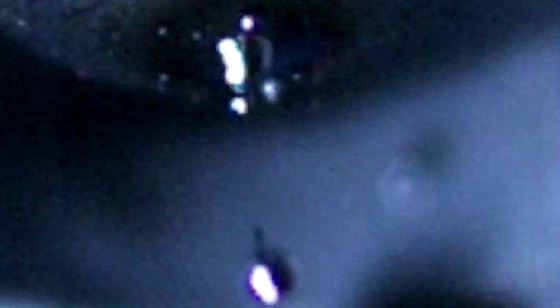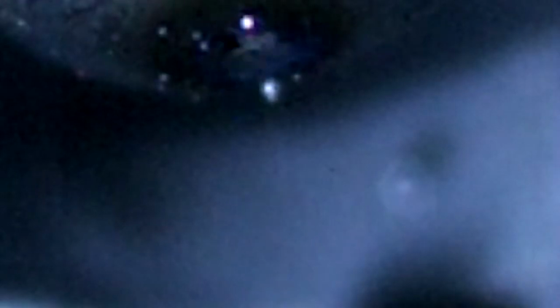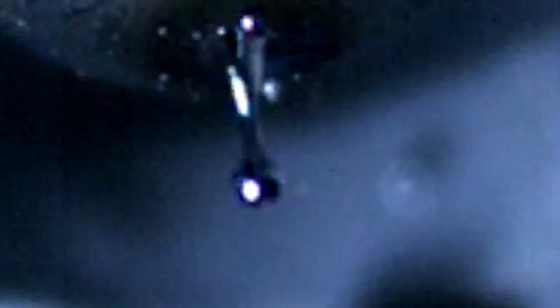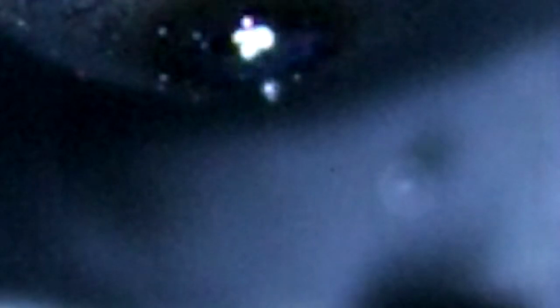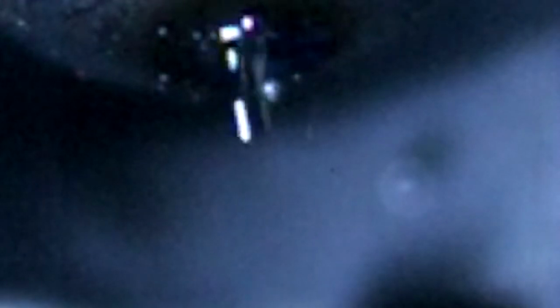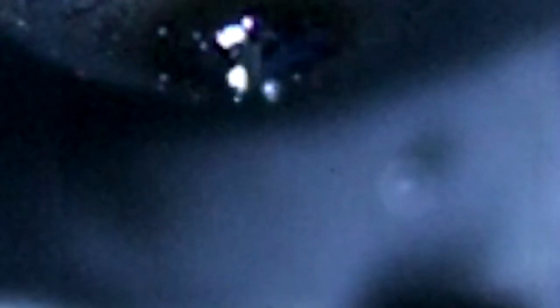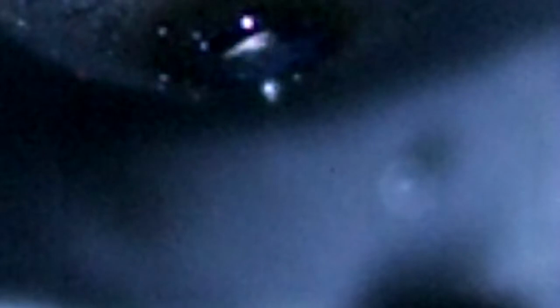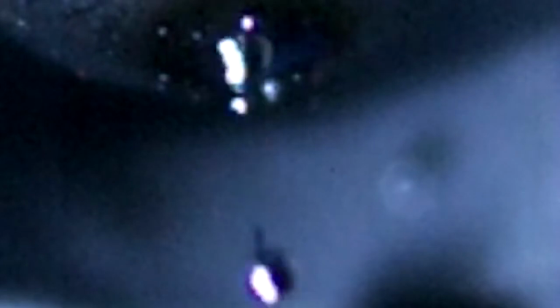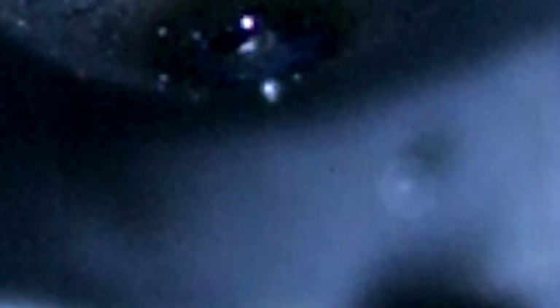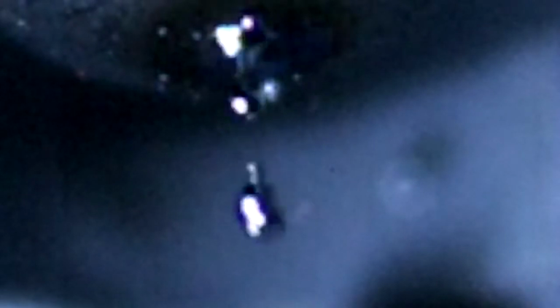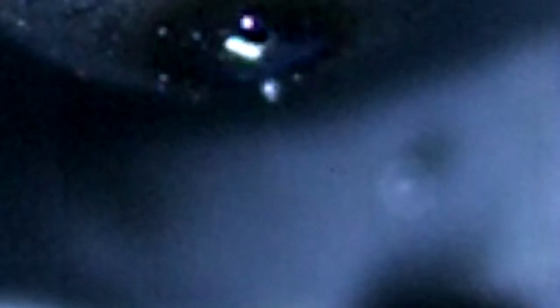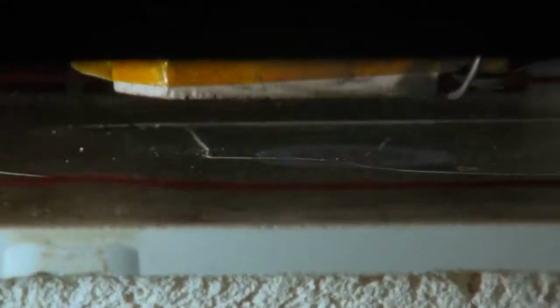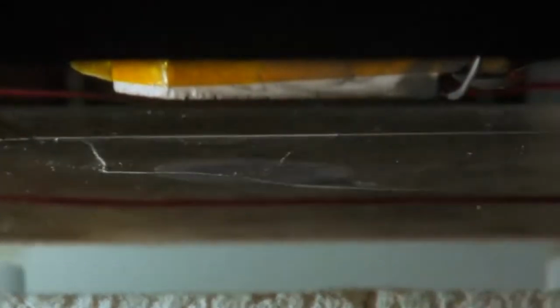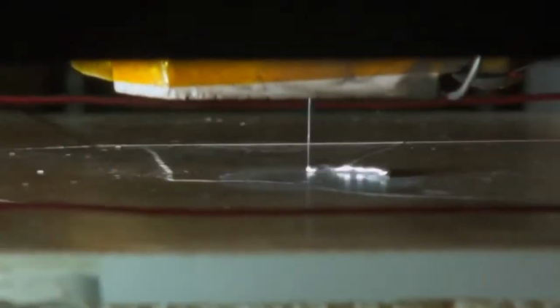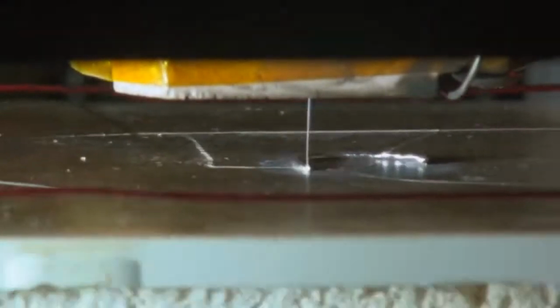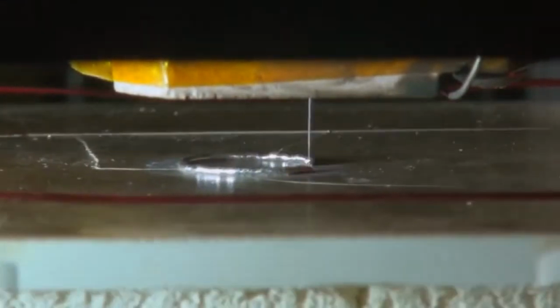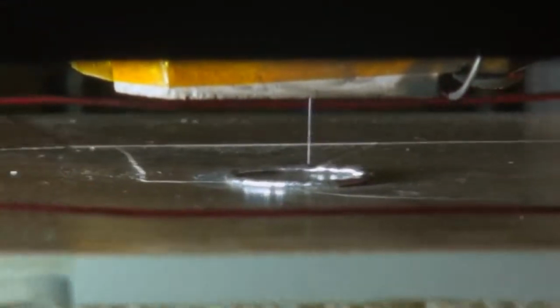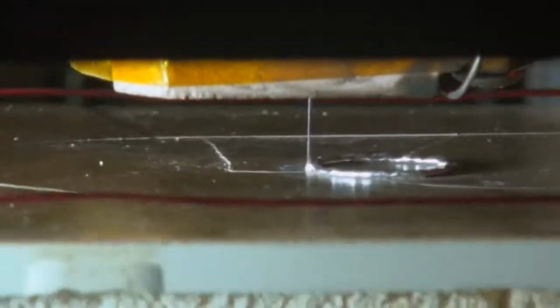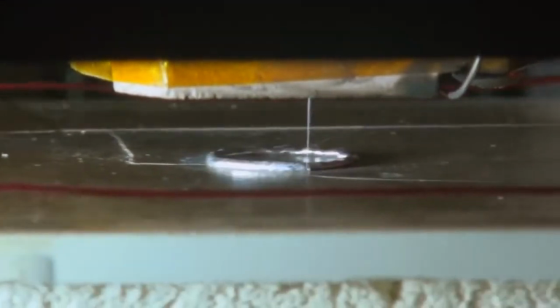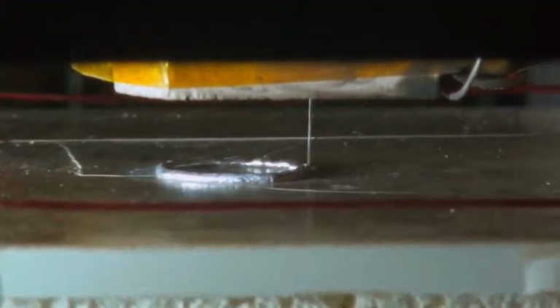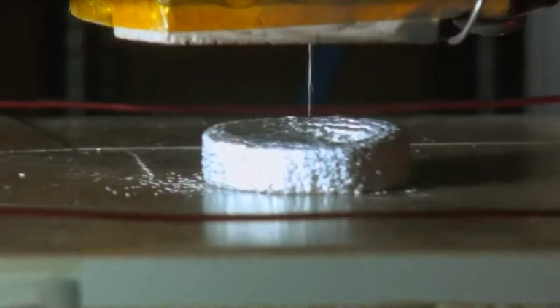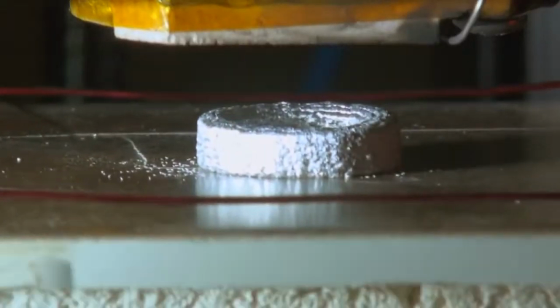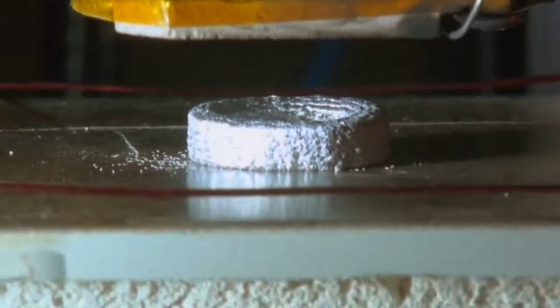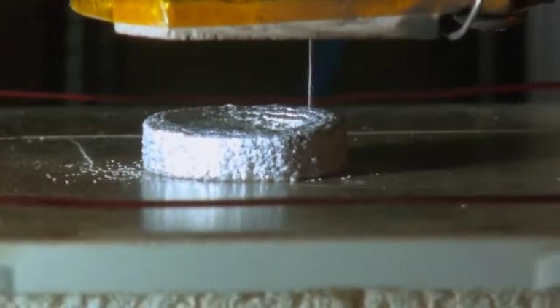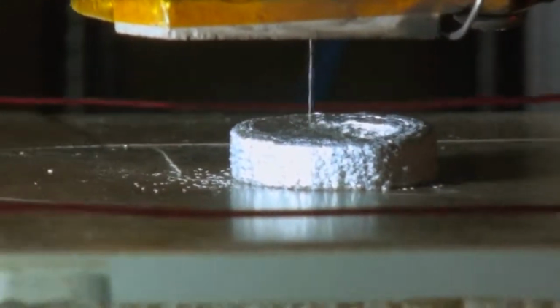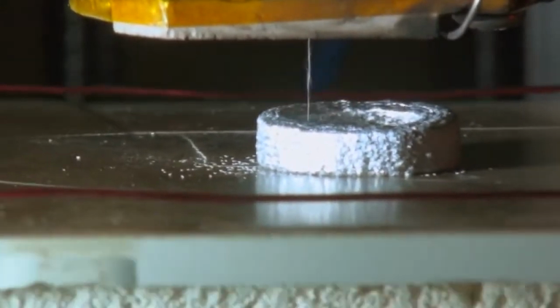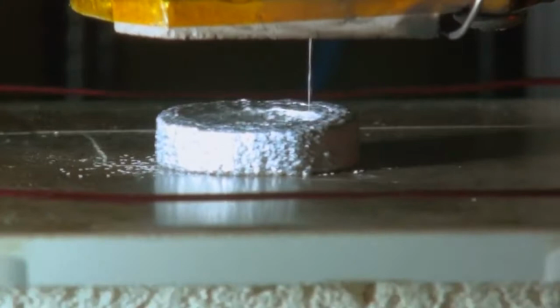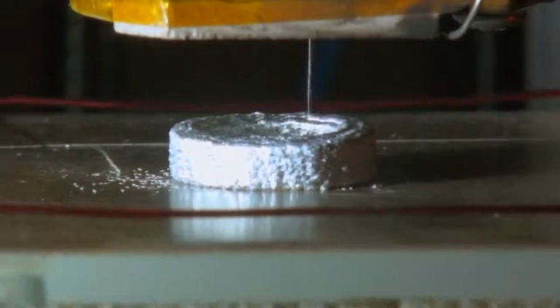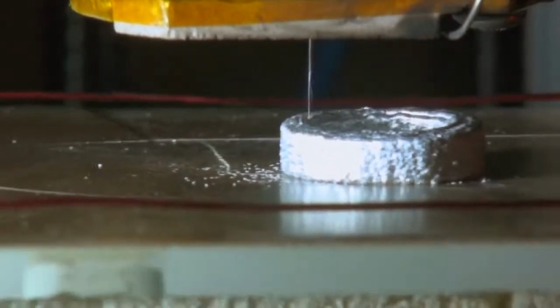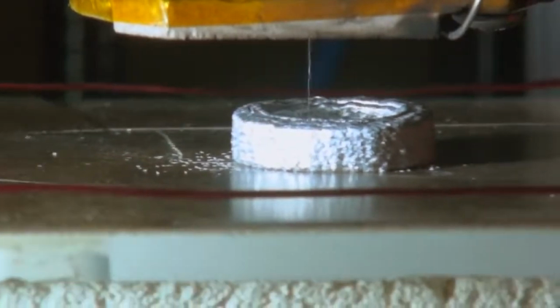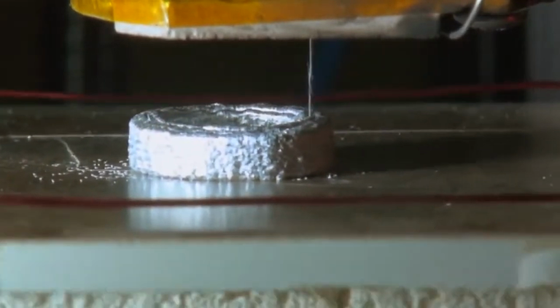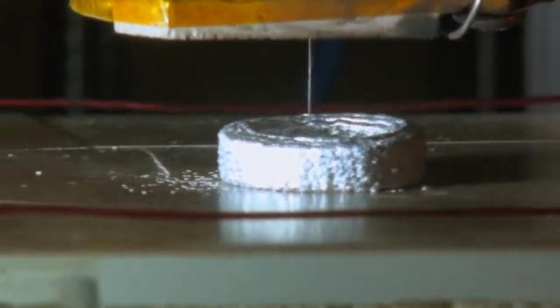Similar to the way an inkjet printer prints with droplets of ink to make your image, we print with very fine droplets of metal.